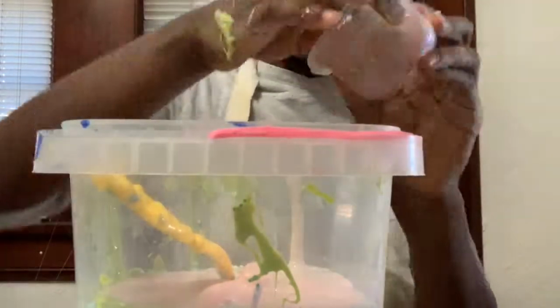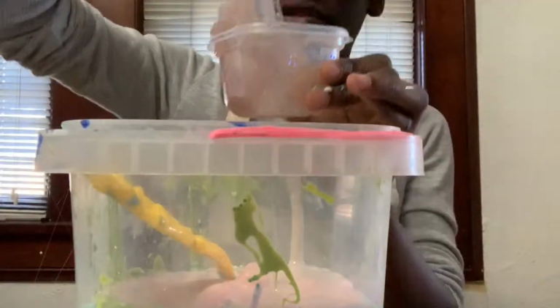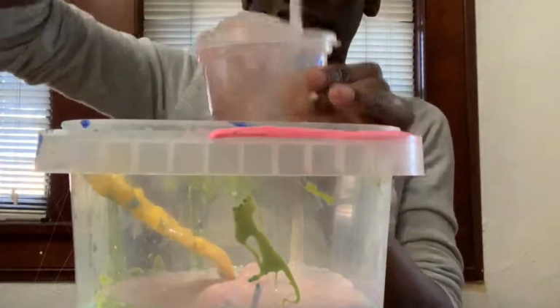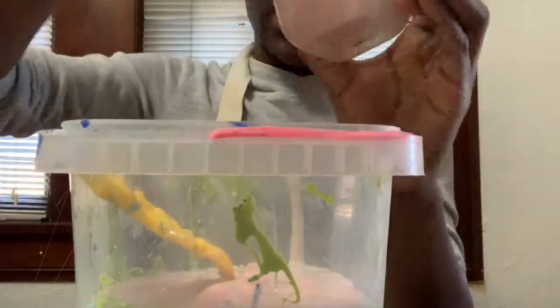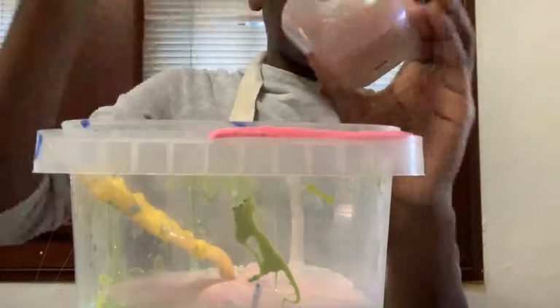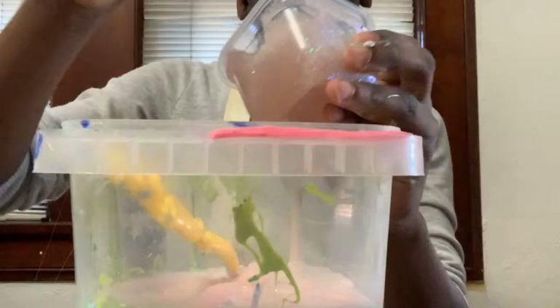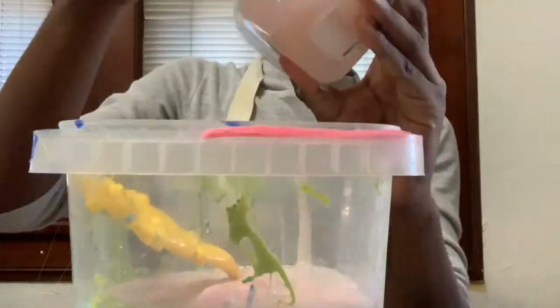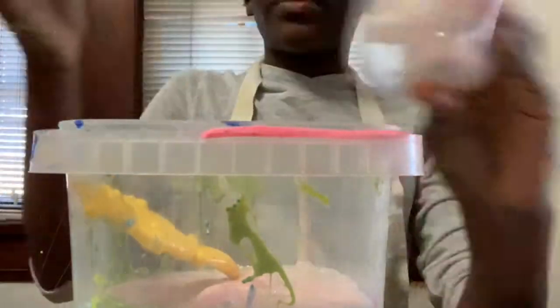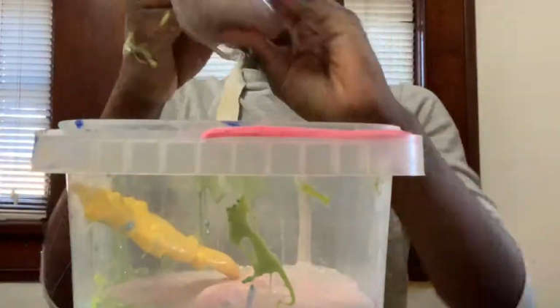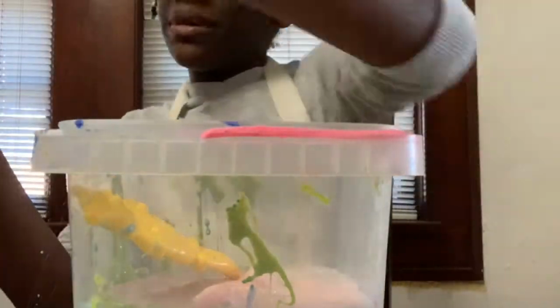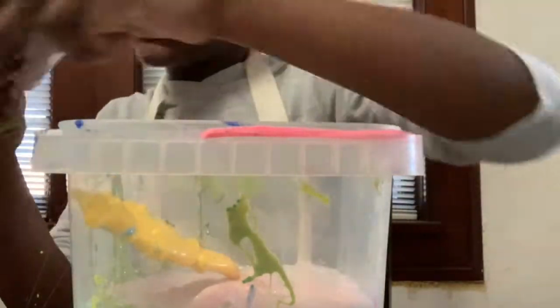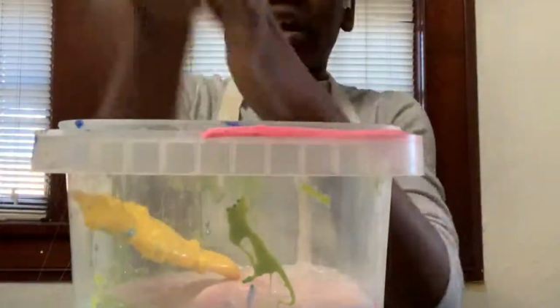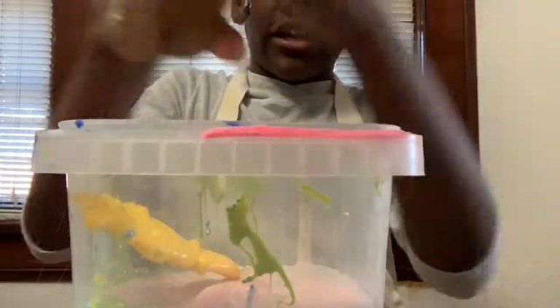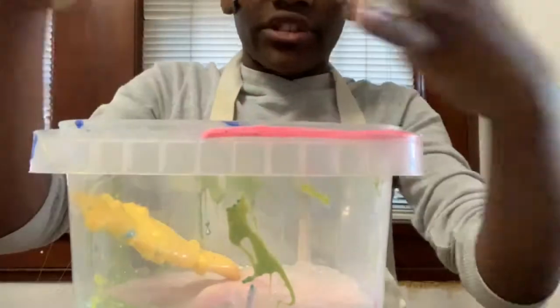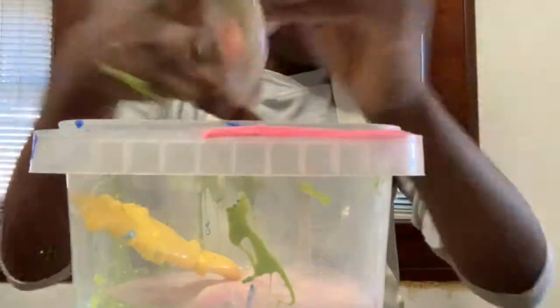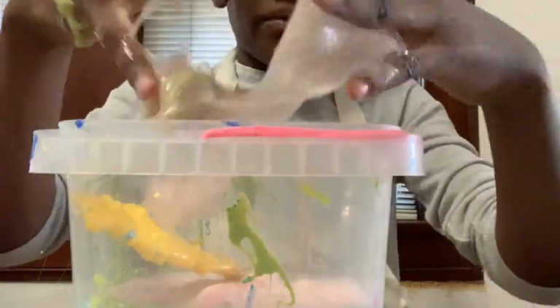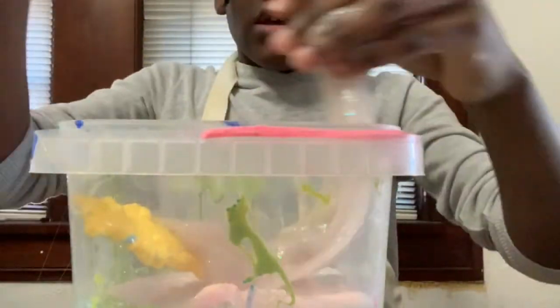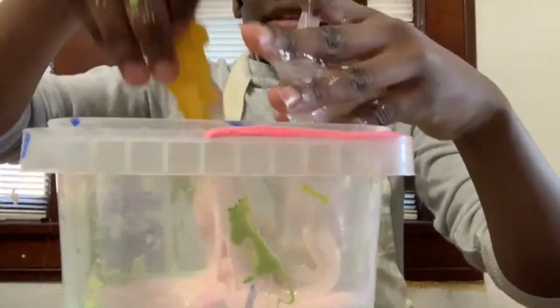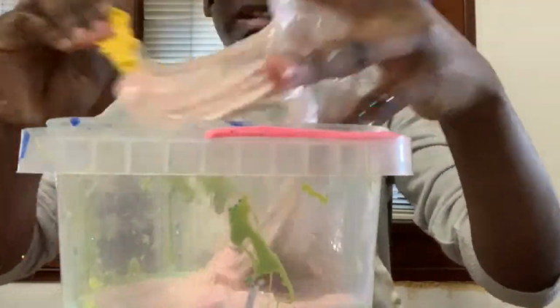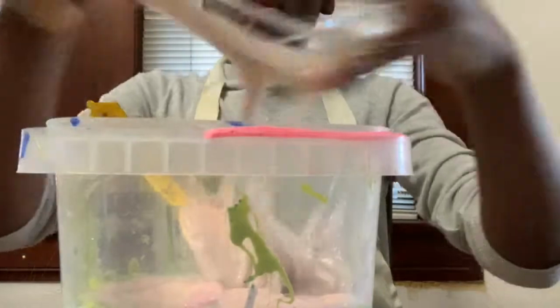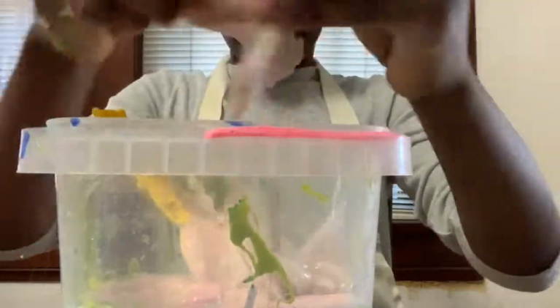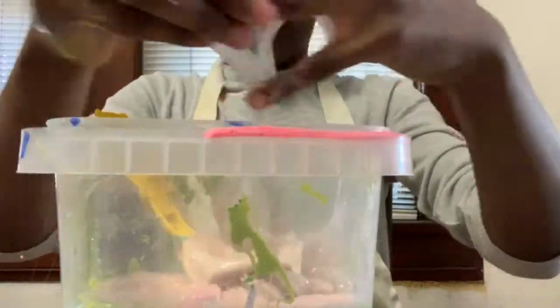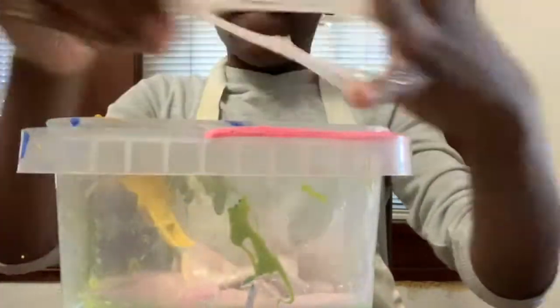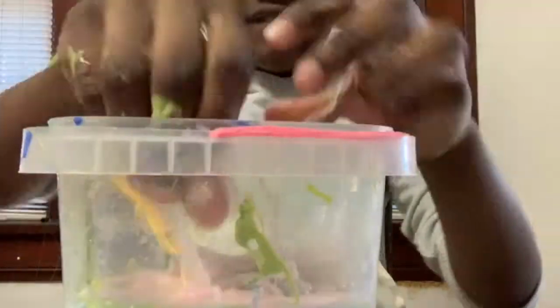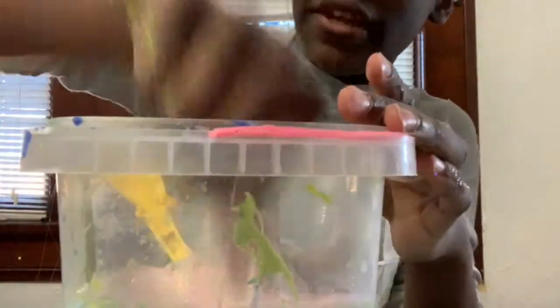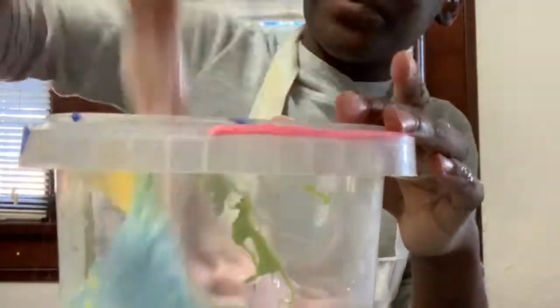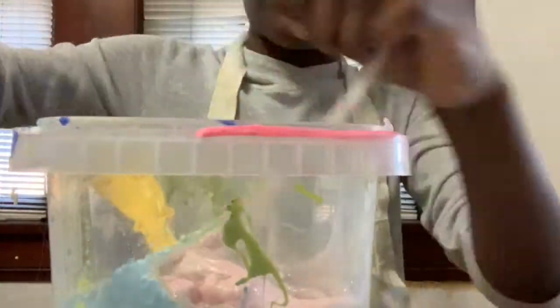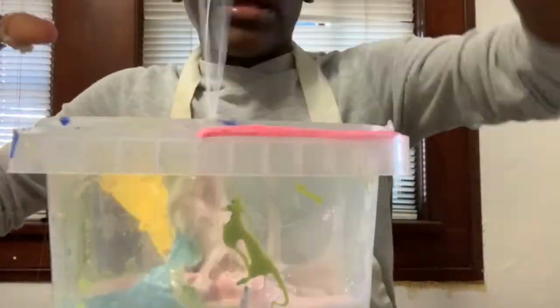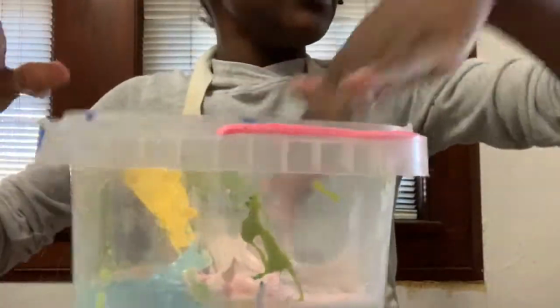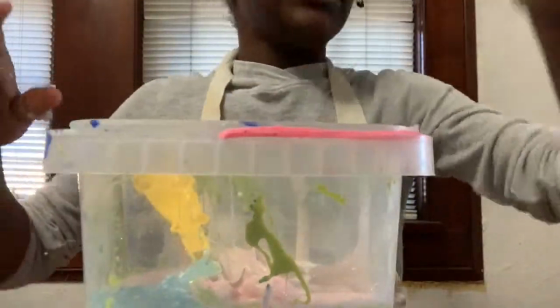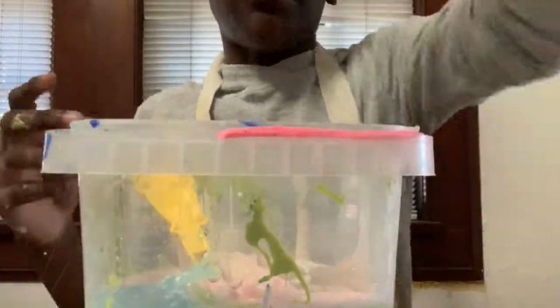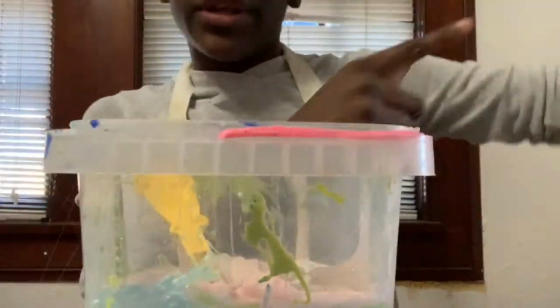So this one is actually in really good condition, but I like it so much. Because of some special reasons I don't think I need to show you in this video. It's very sticky, very, very sticky.